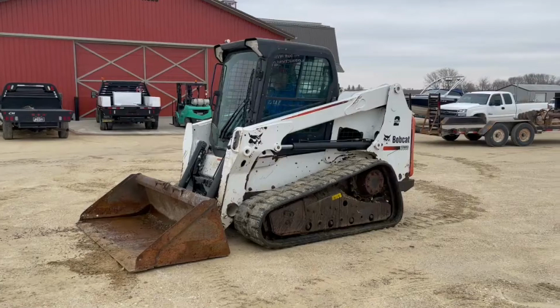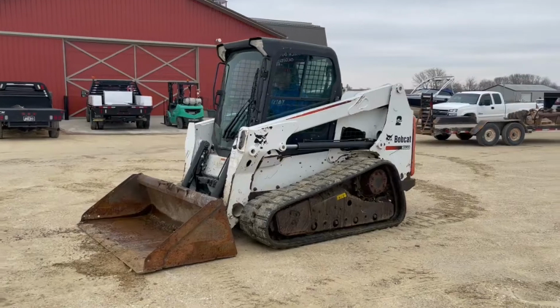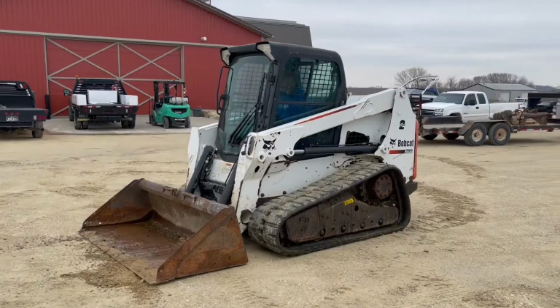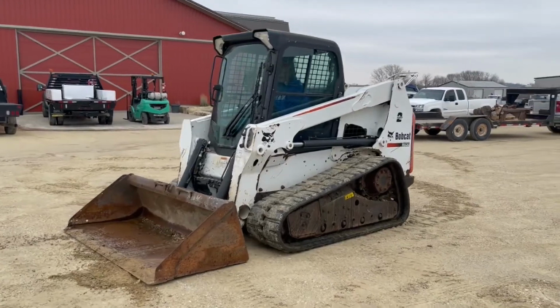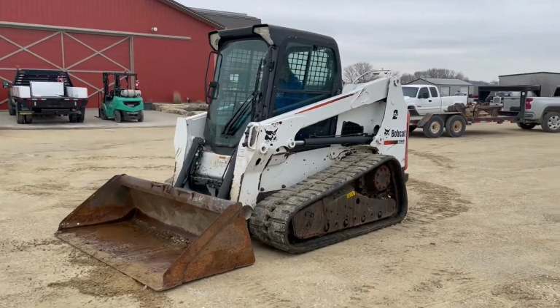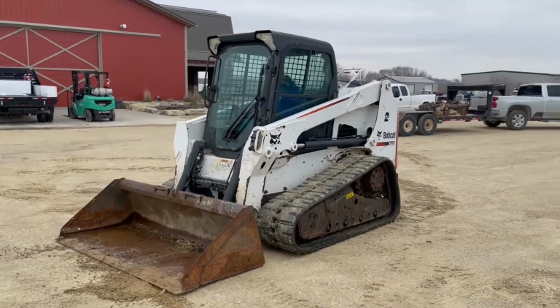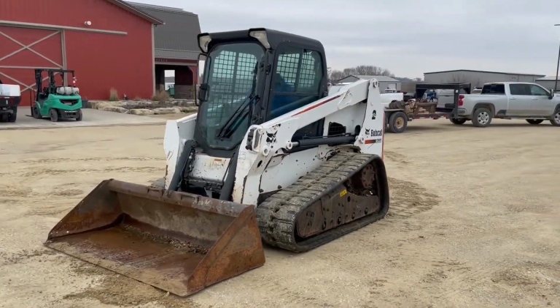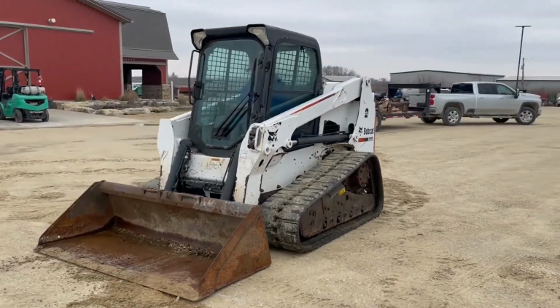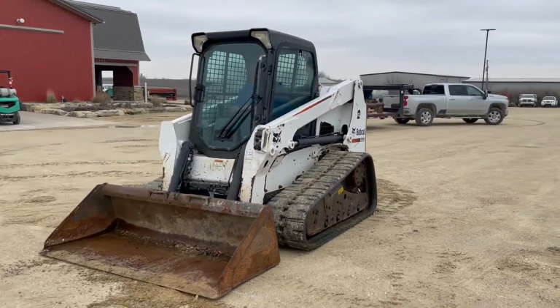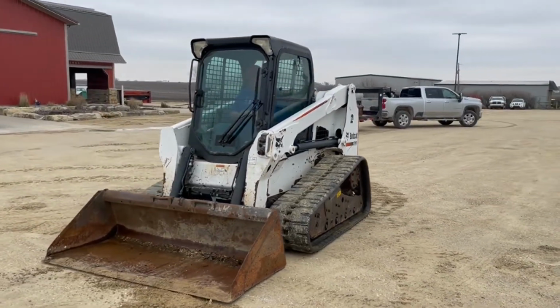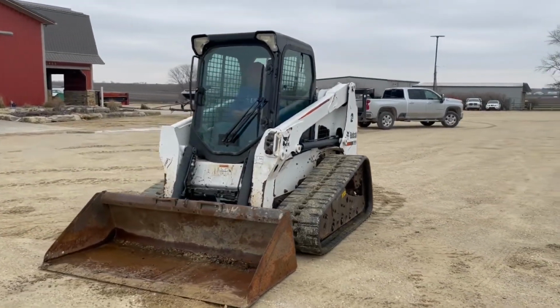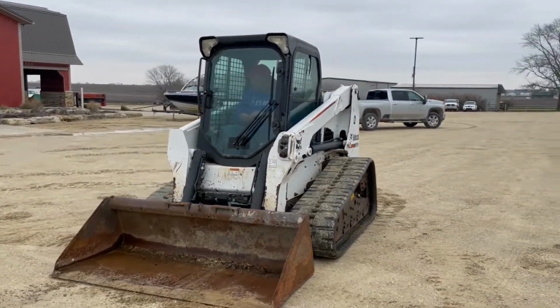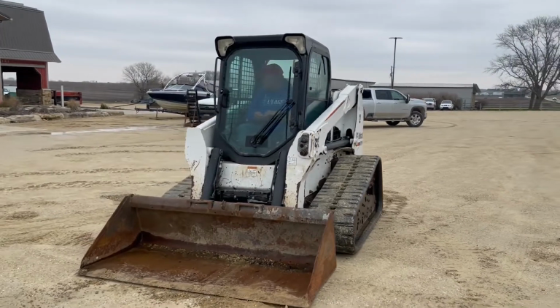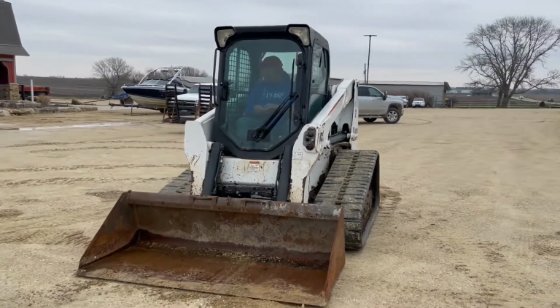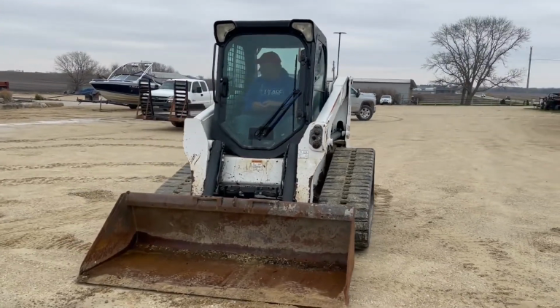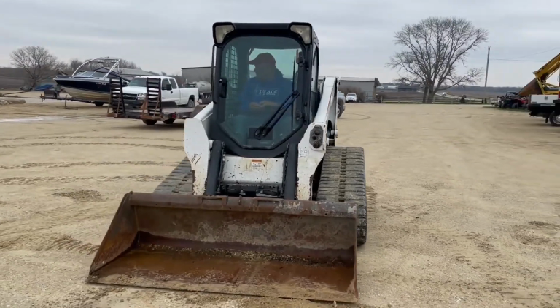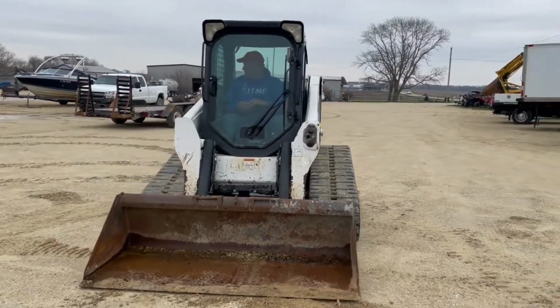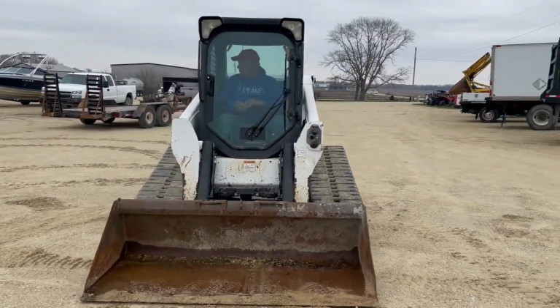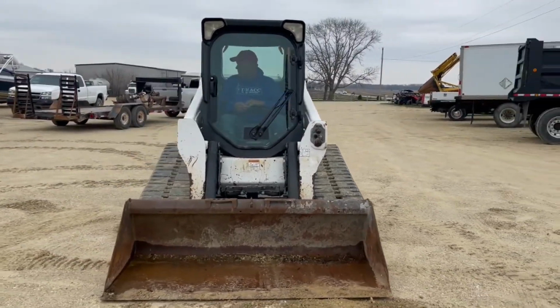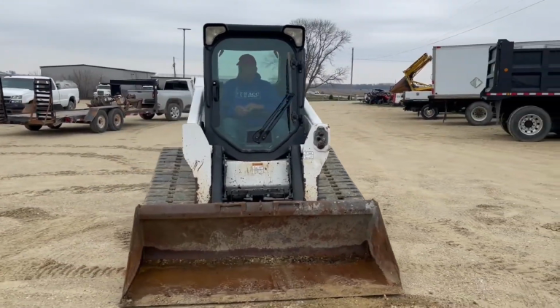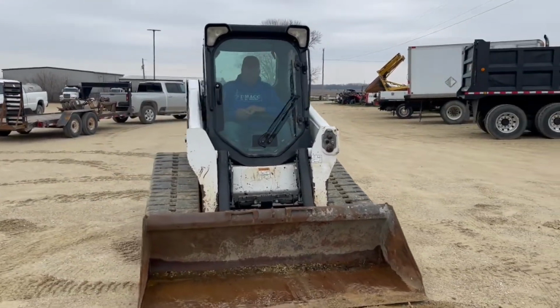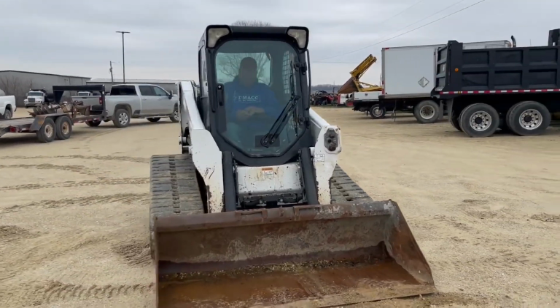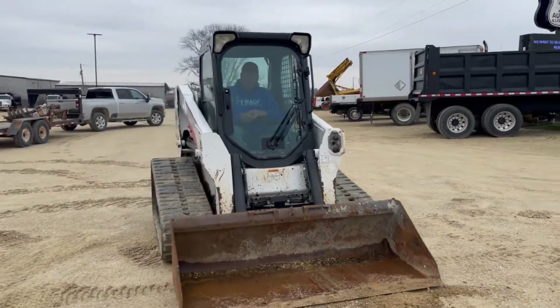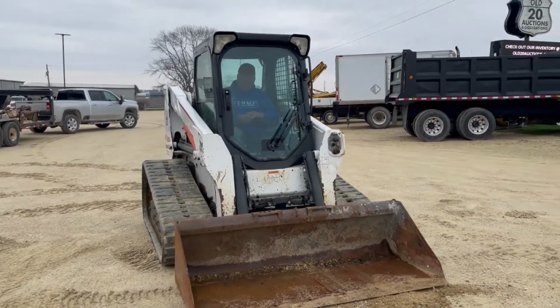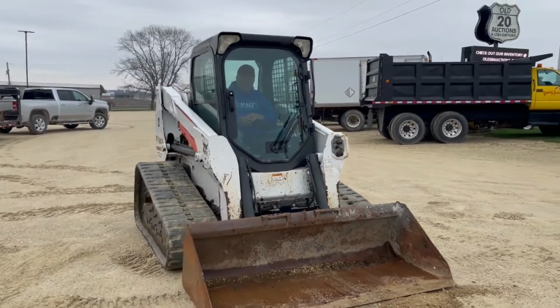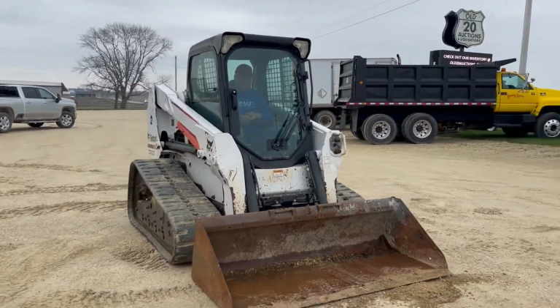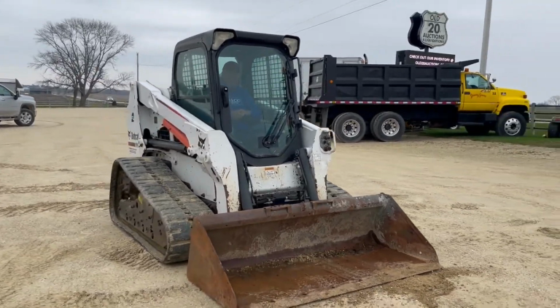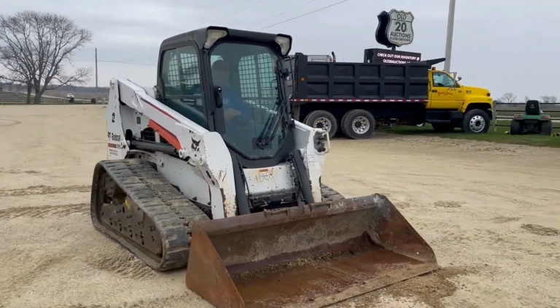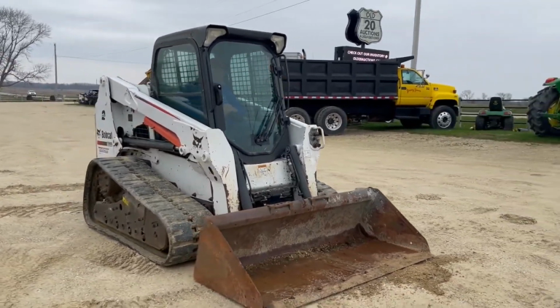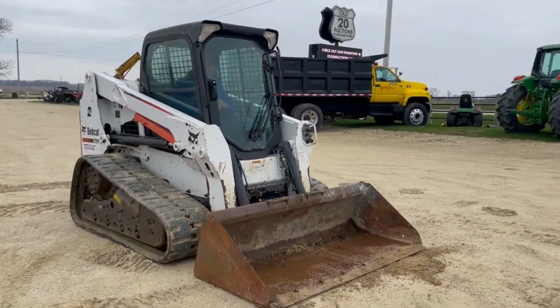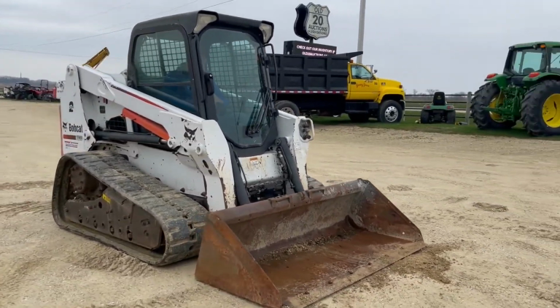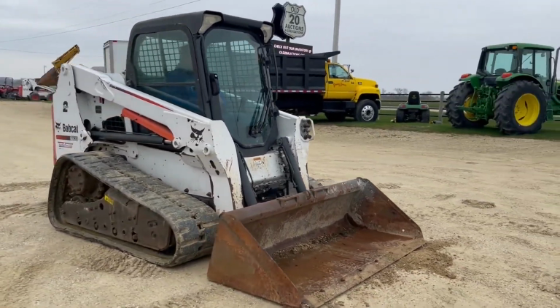Next up, we've got a track skid loader here. It's a 2012 Bobcat T630 — I'll go around and give a nice 360 view. From here, showing right around 4,400 hours. It has cab heat, air, and foot controls.